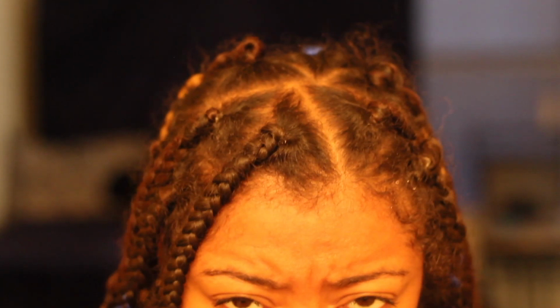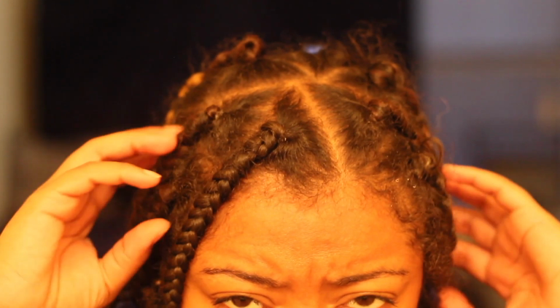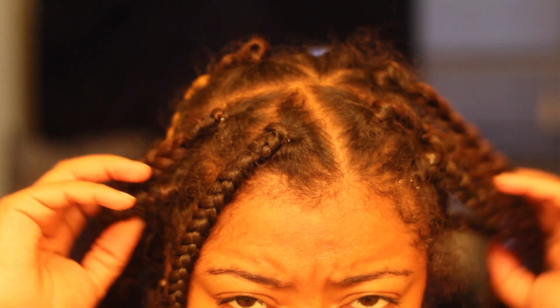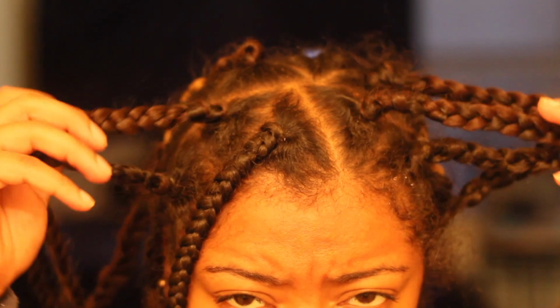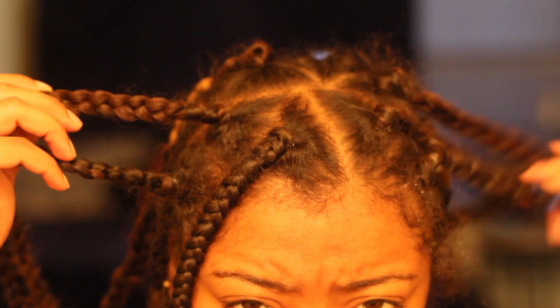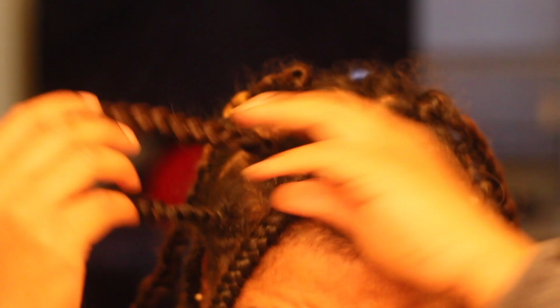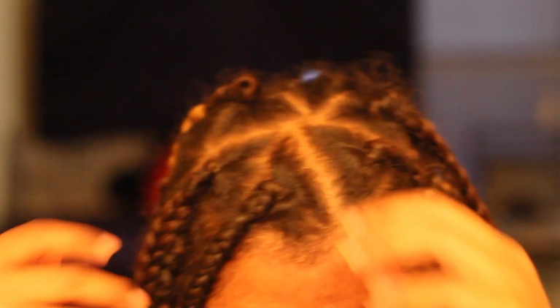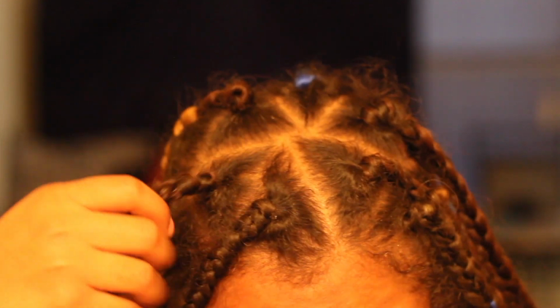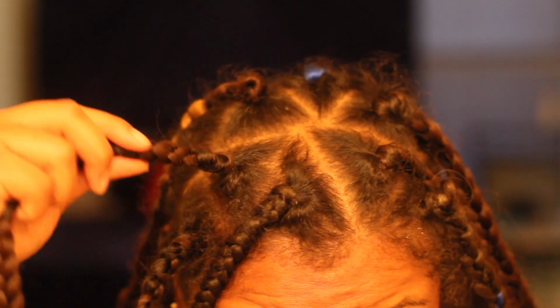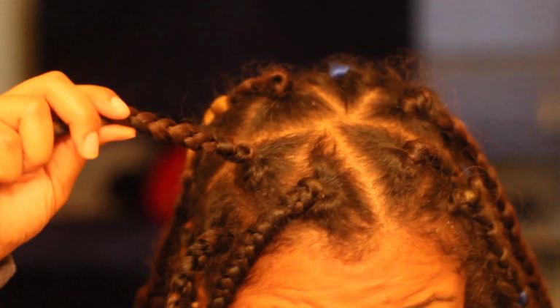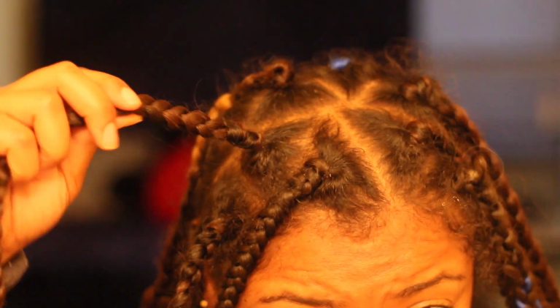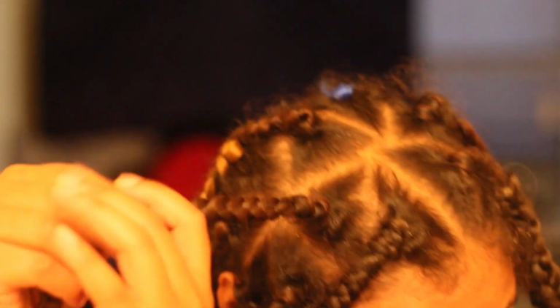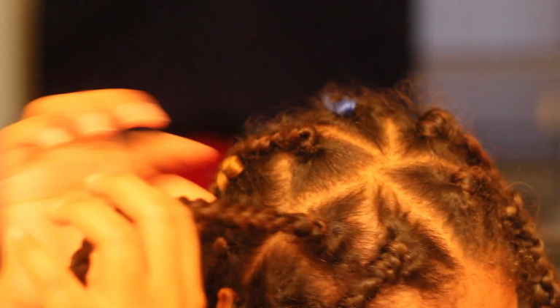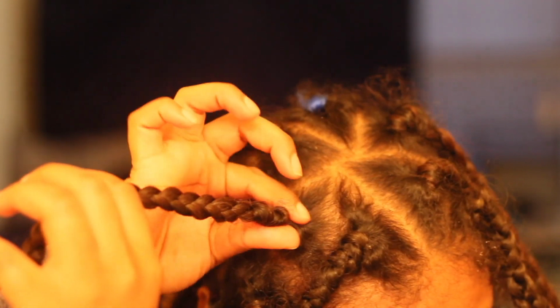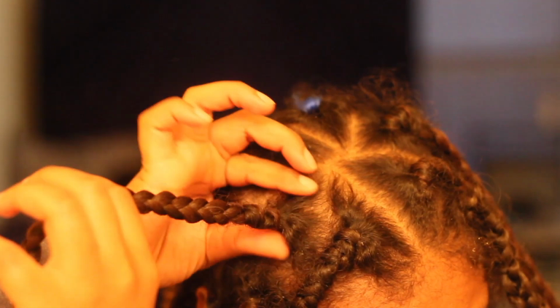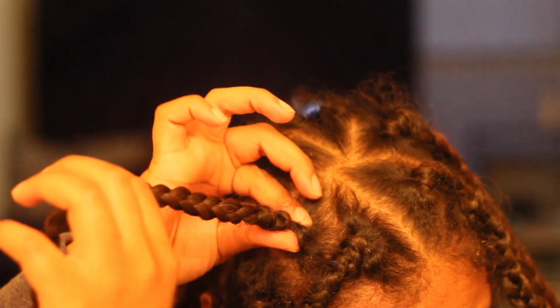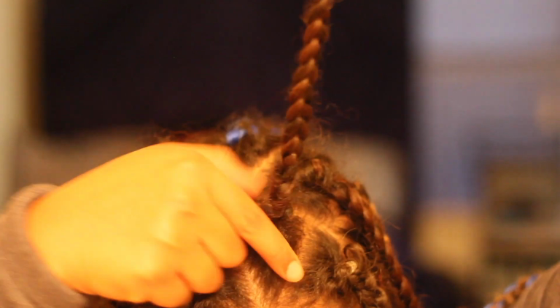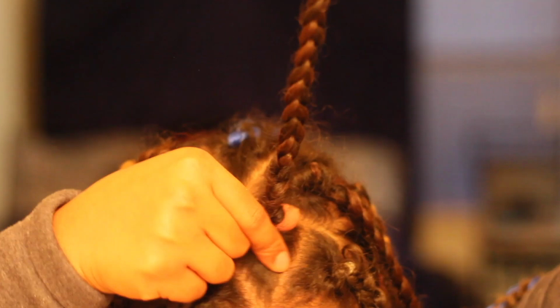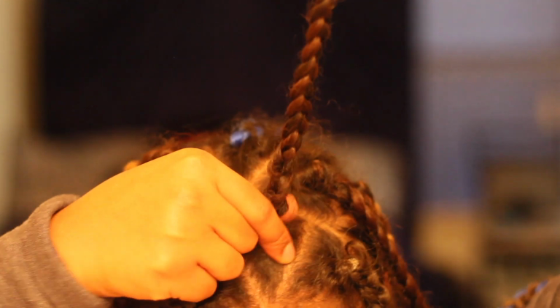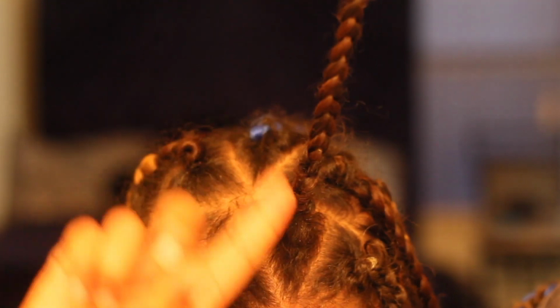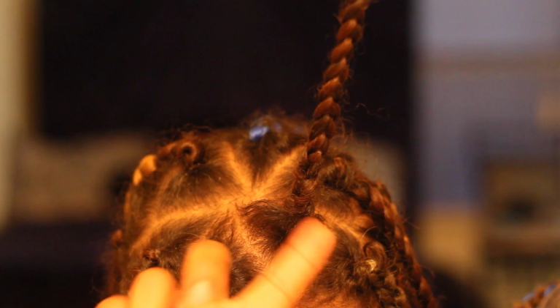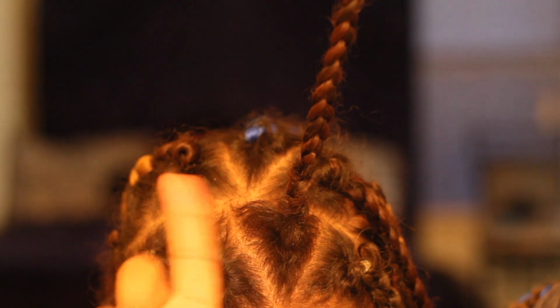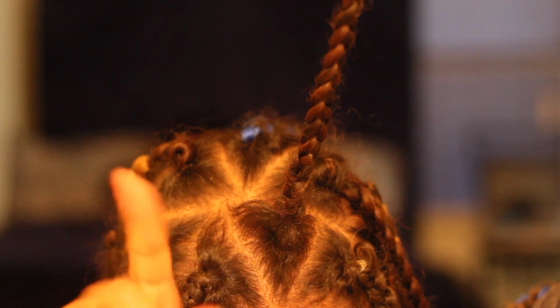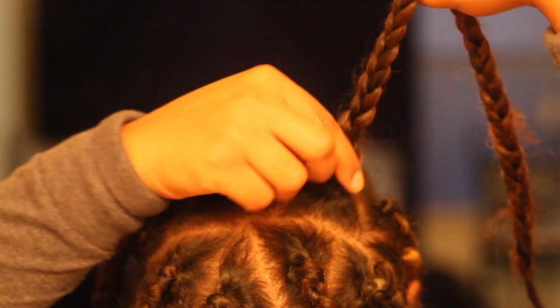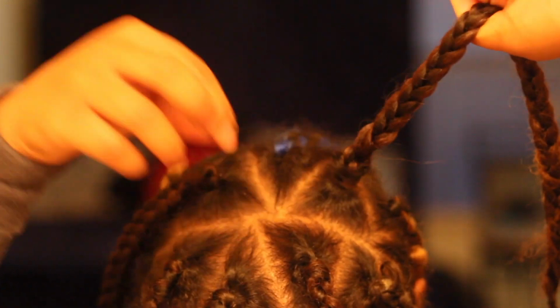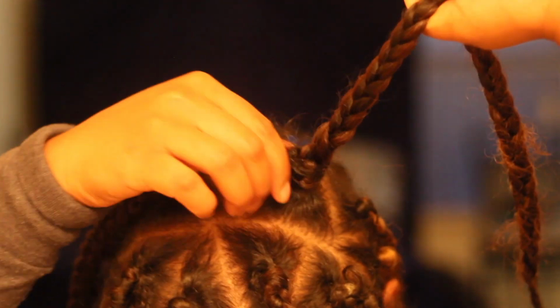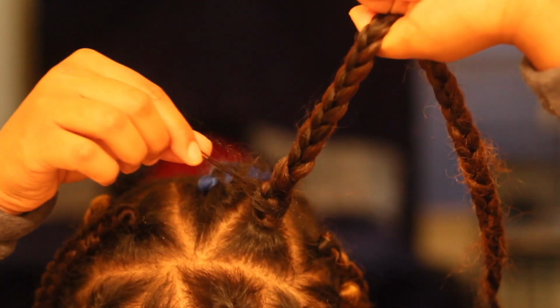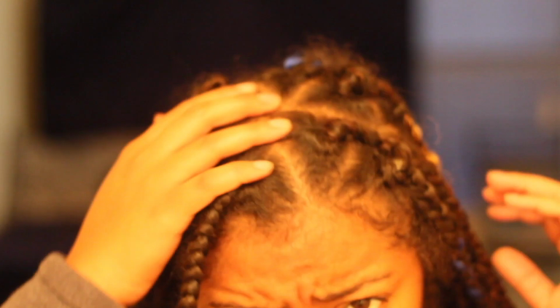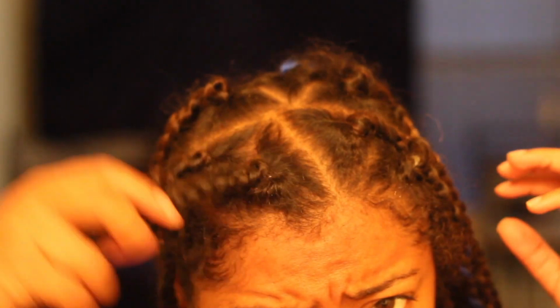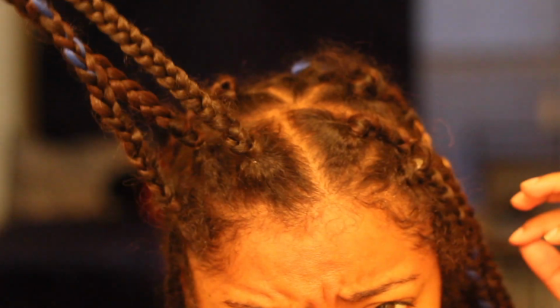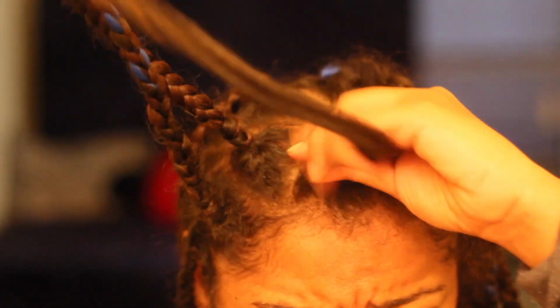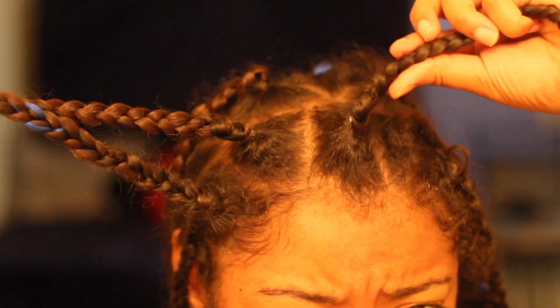Okay y'all, just to give you a closer look at this mess on top of my head — that ain't it. So that's what we need to fix.